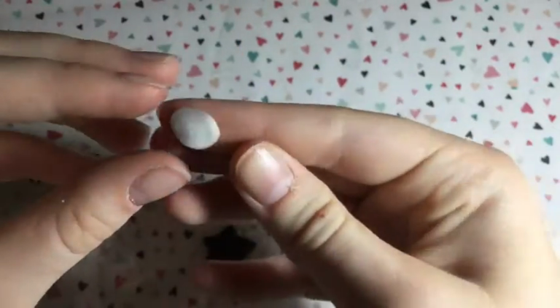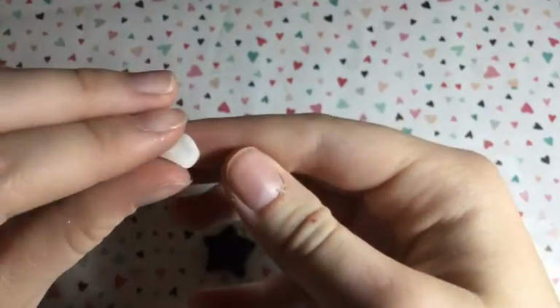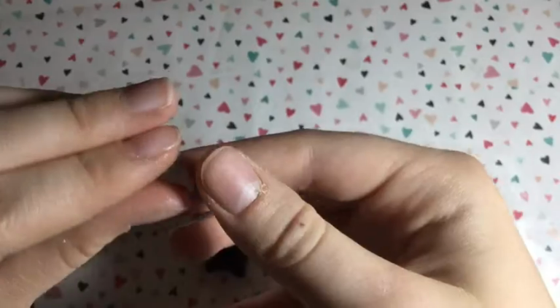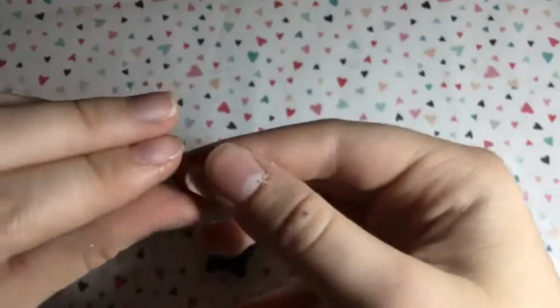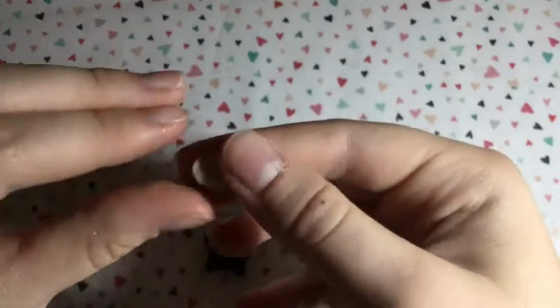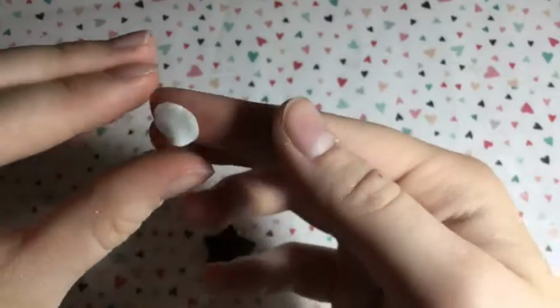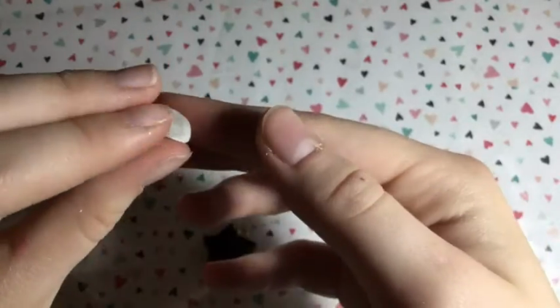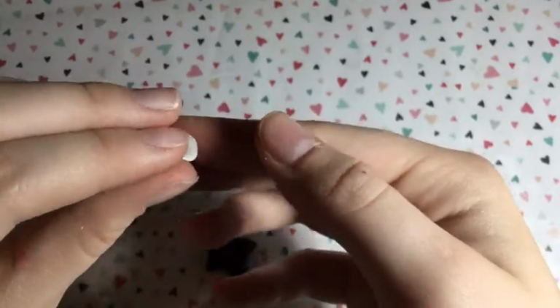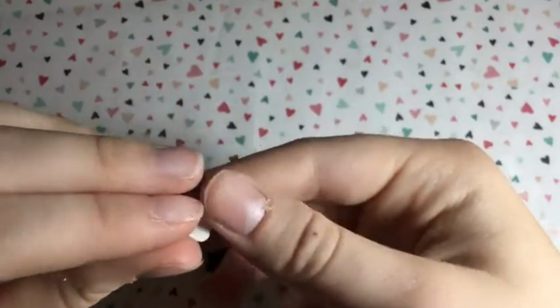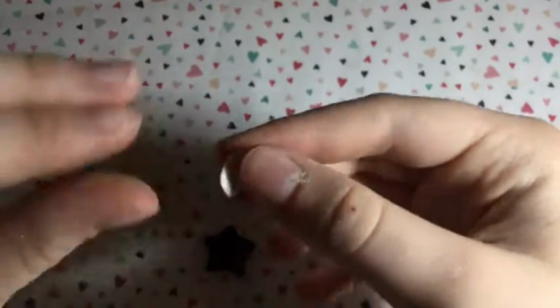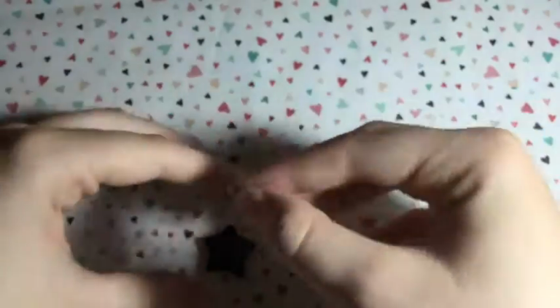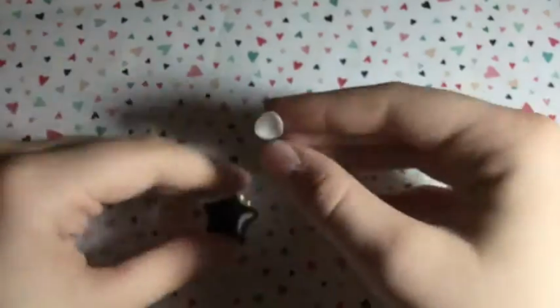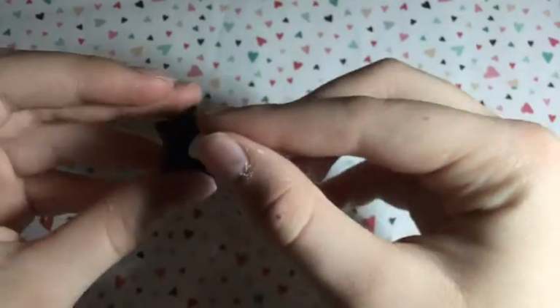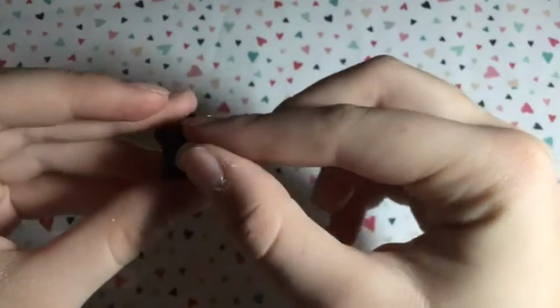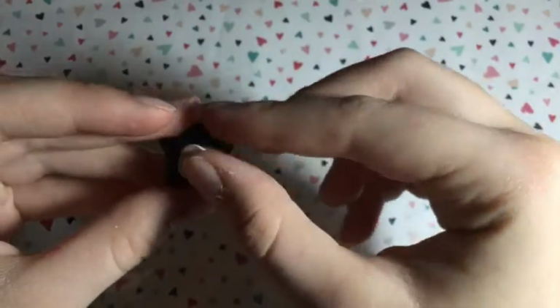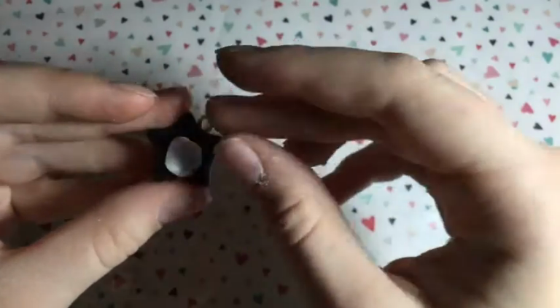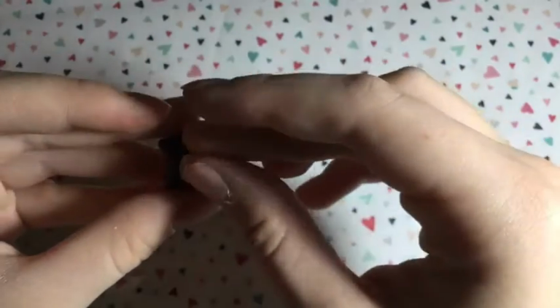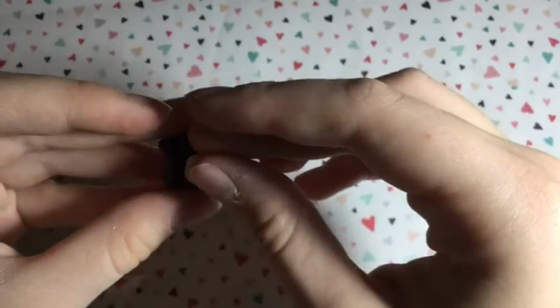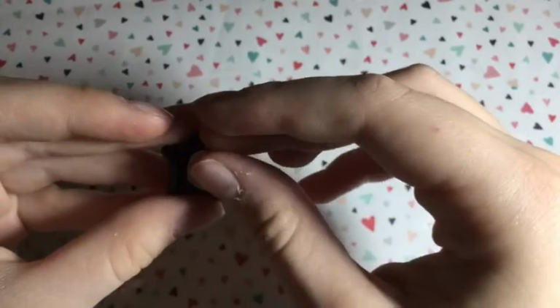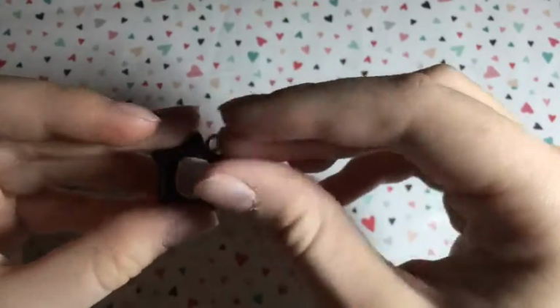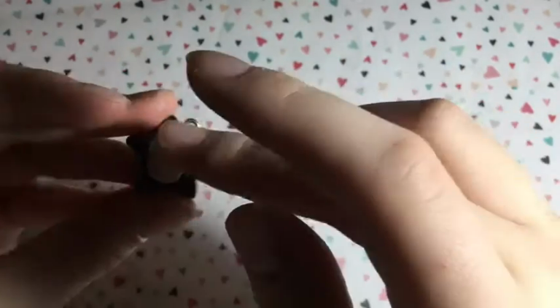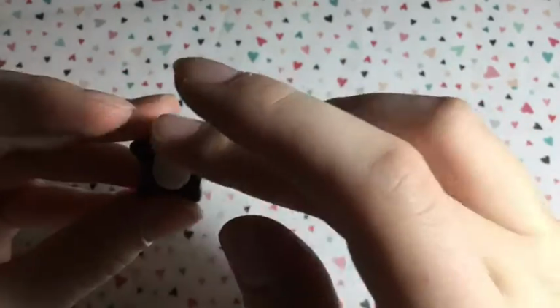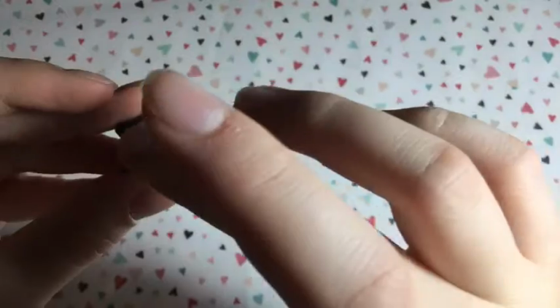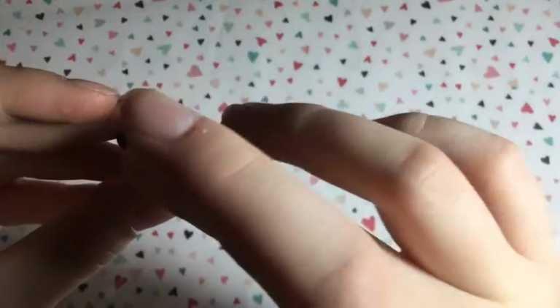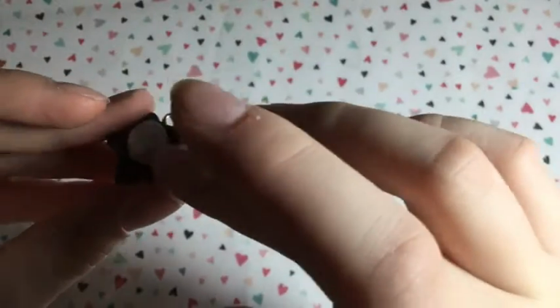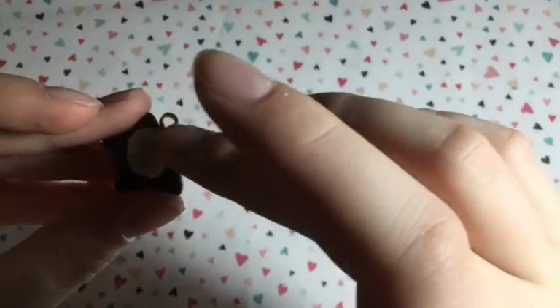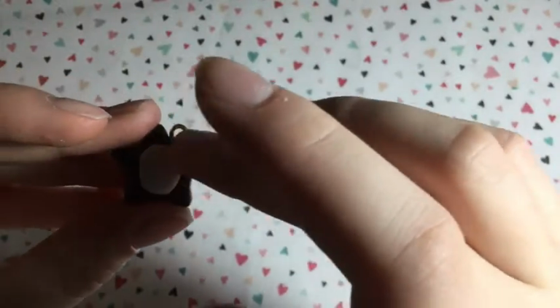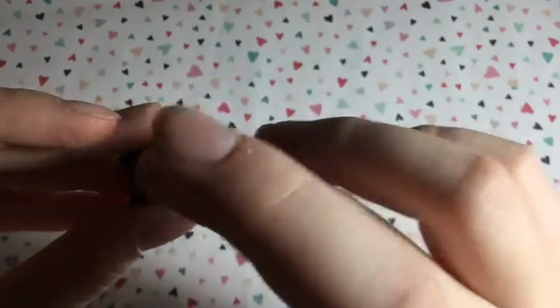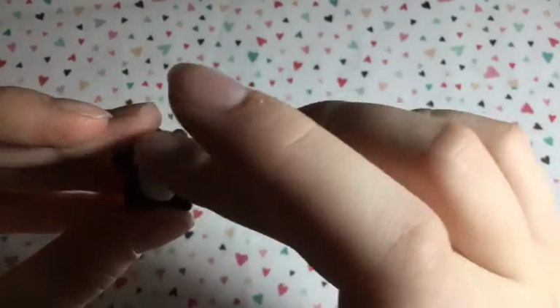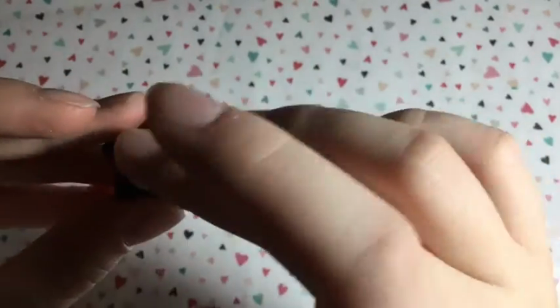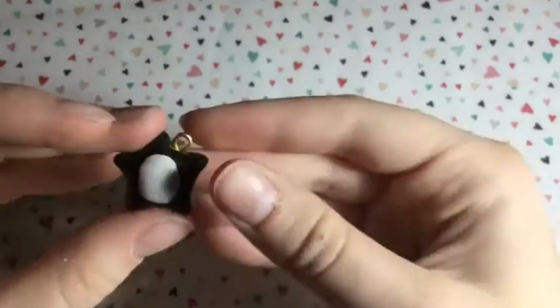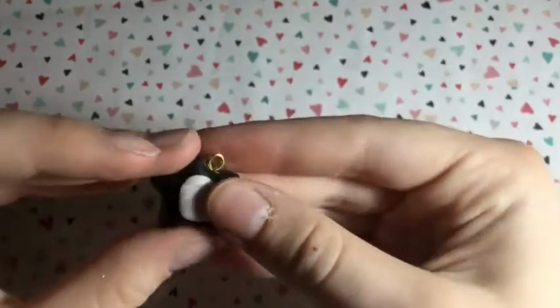Next you want to take some pearl colored clay and flatten it out into a long oval shape, then put it on the front of the star like so.